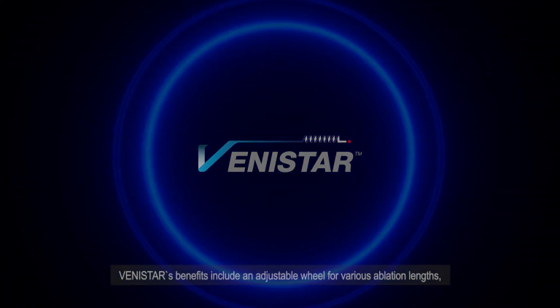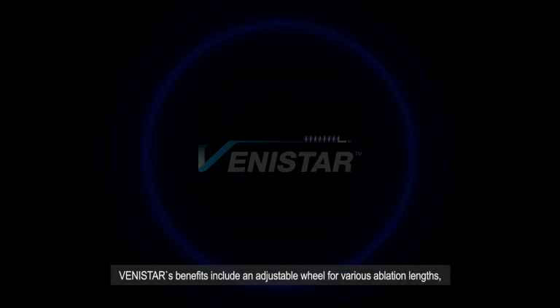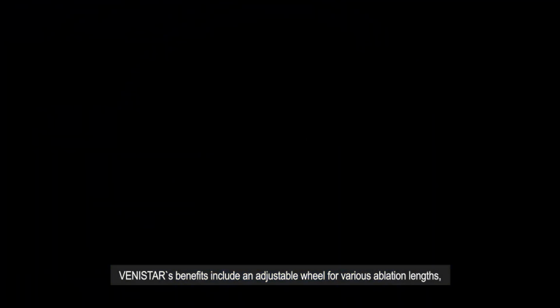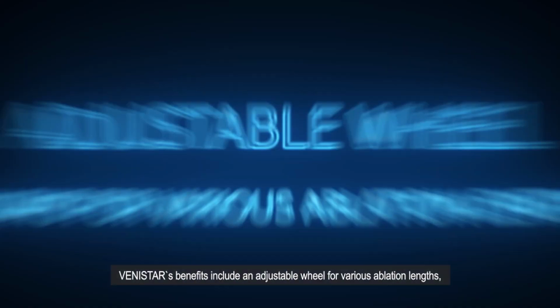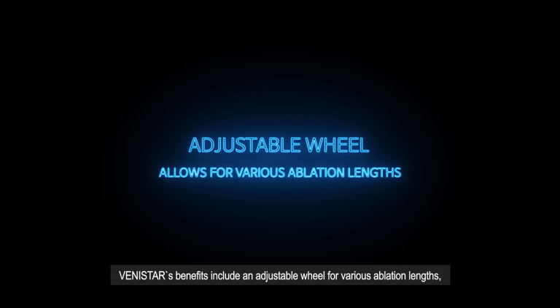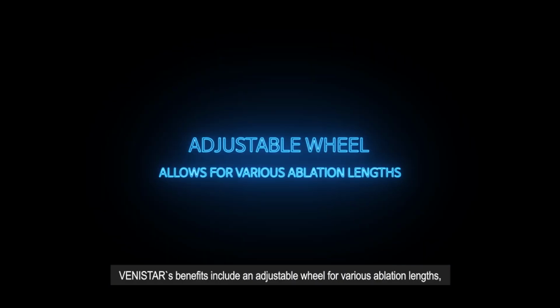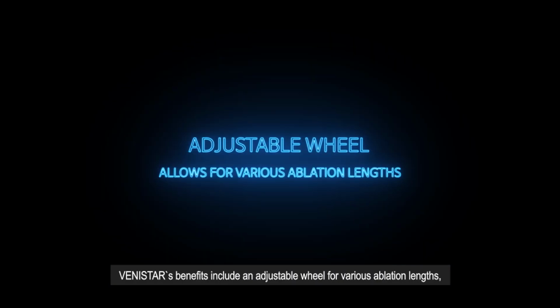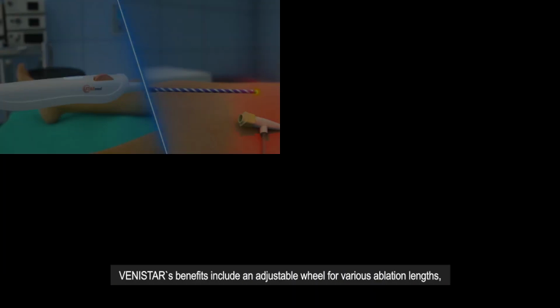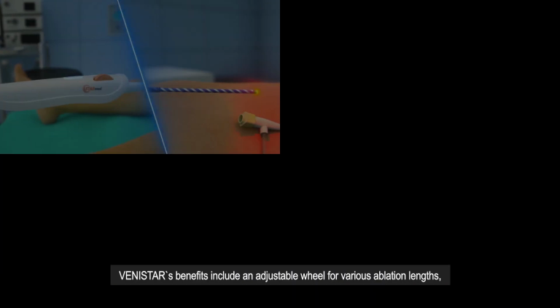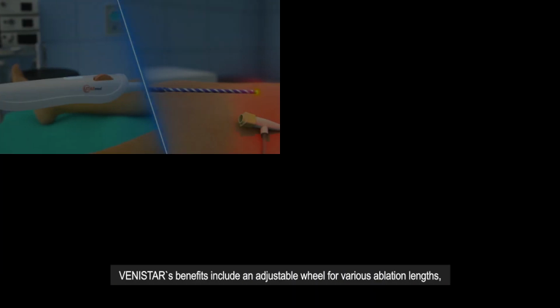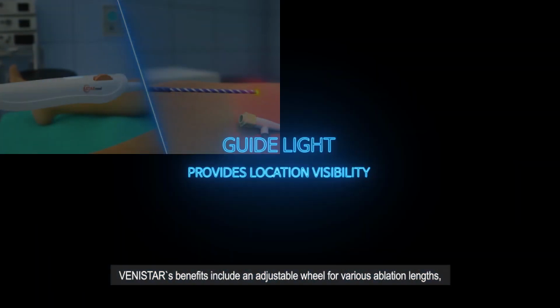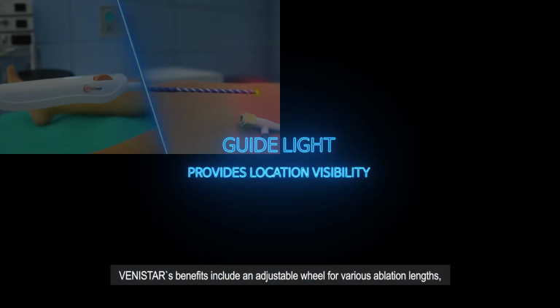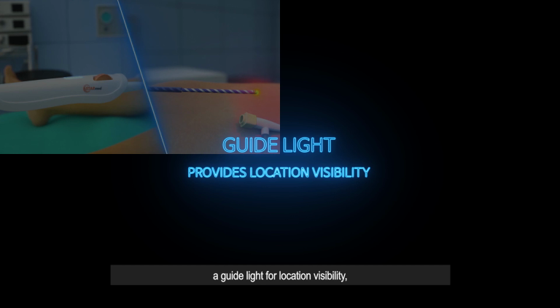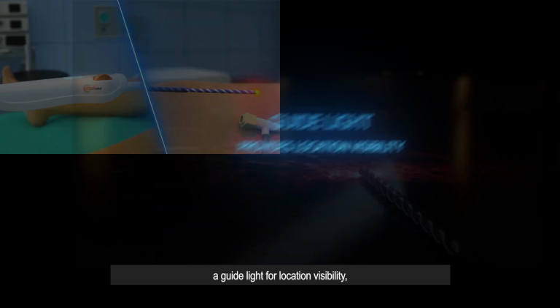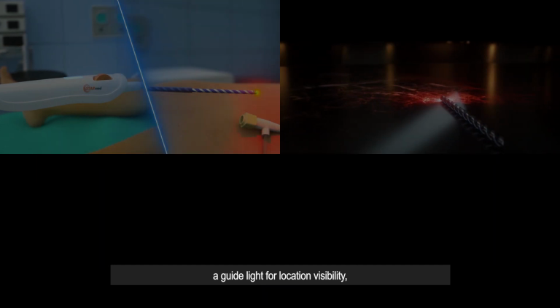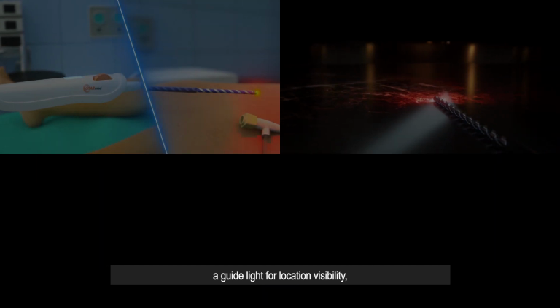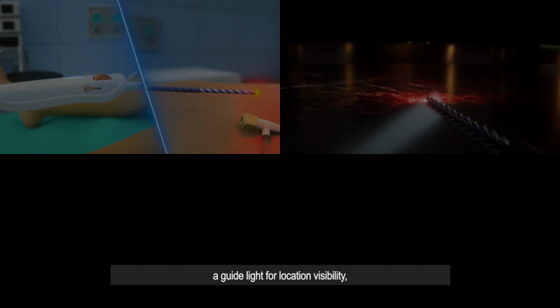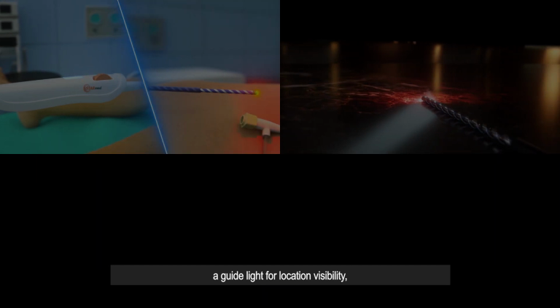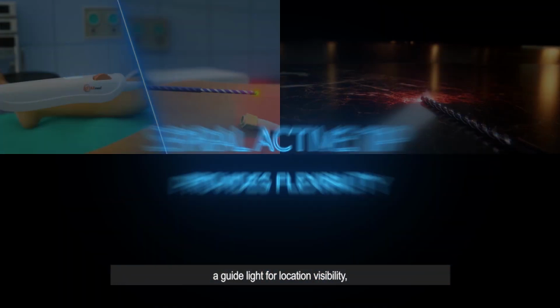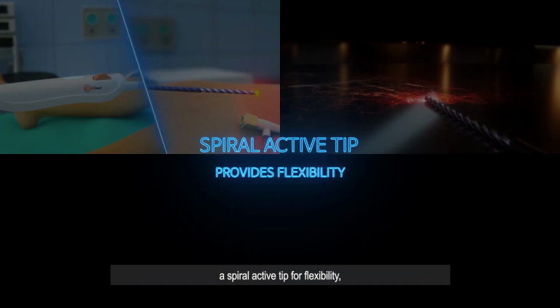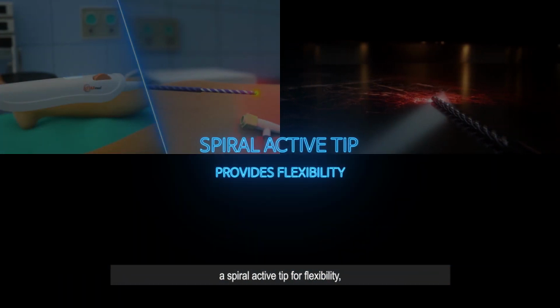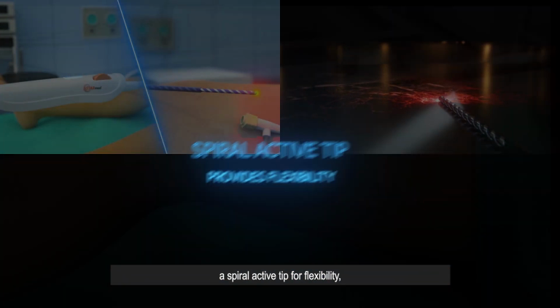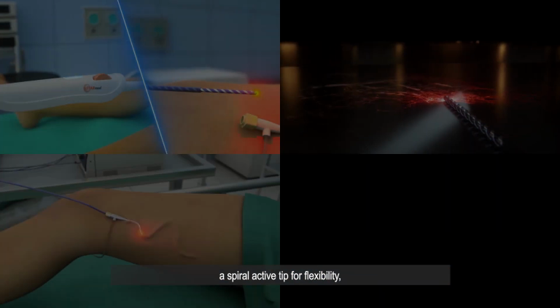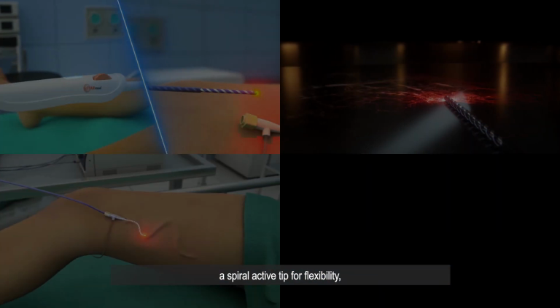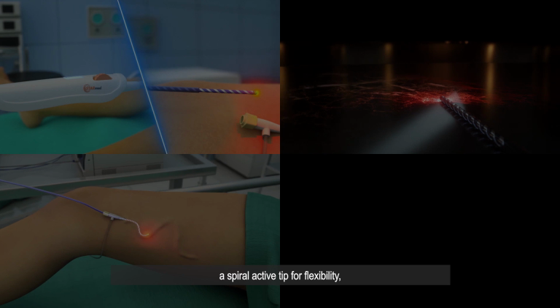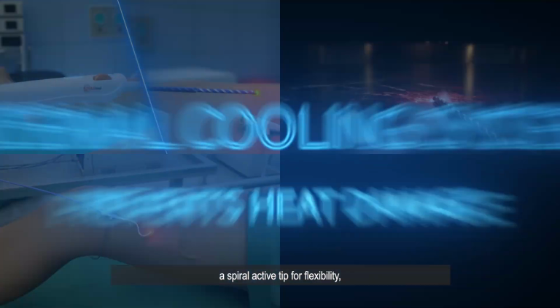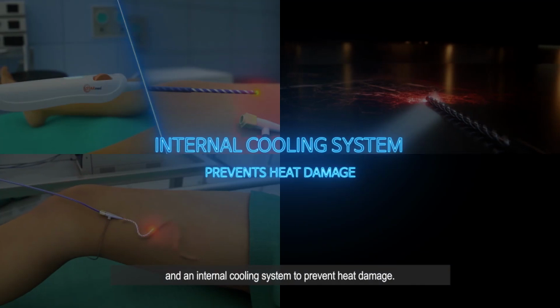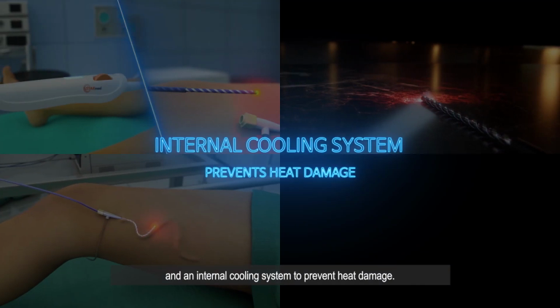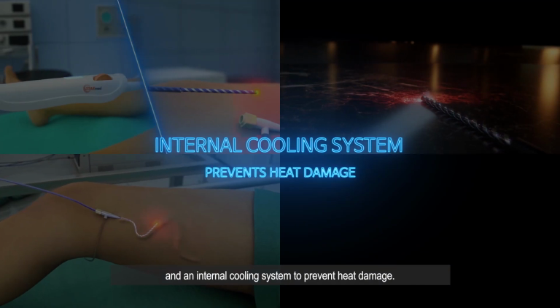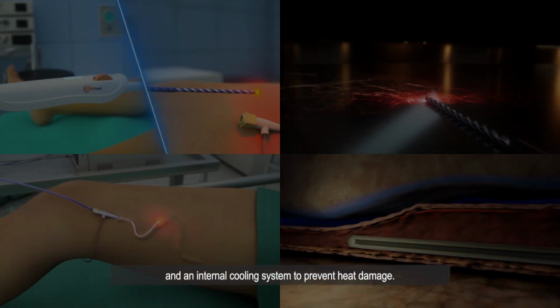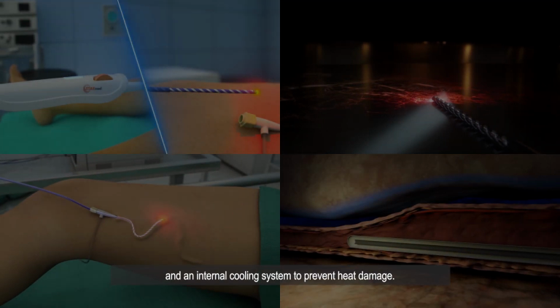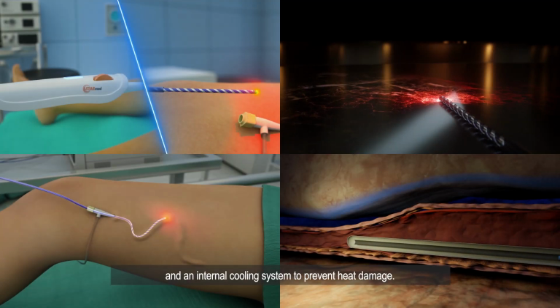Vinistar's benefits include an adjustable wheel for various ablation lengths, a guideline for location visibility, a spiral active tip for flexibility, and an internal cooling system to prevent heat damage.